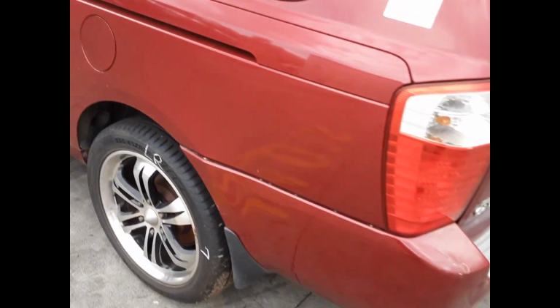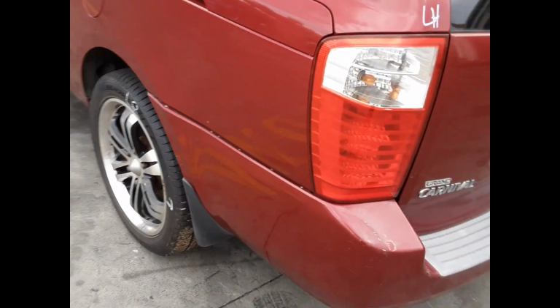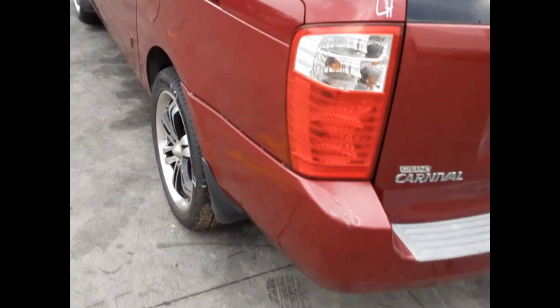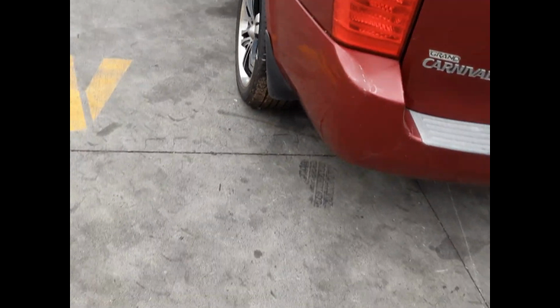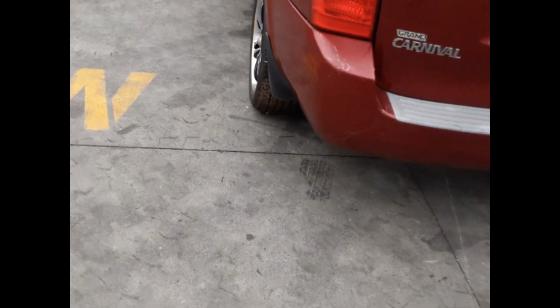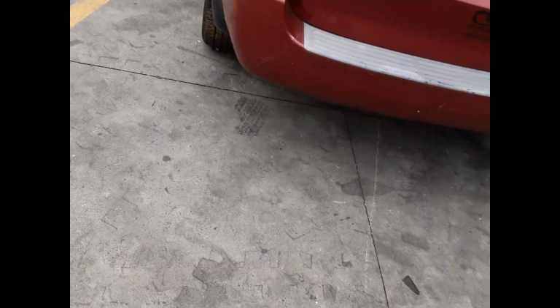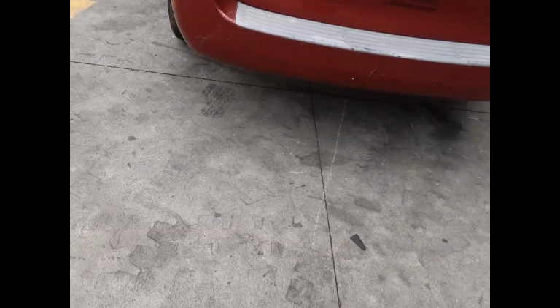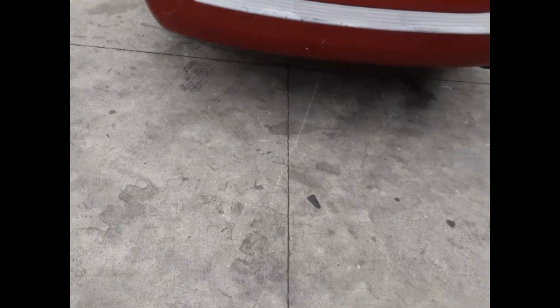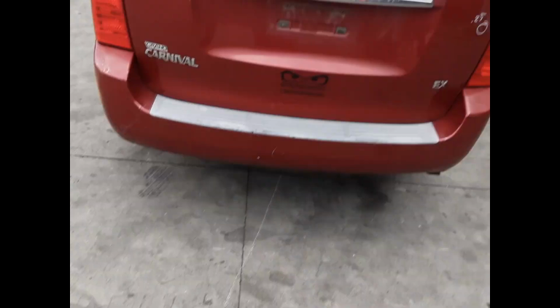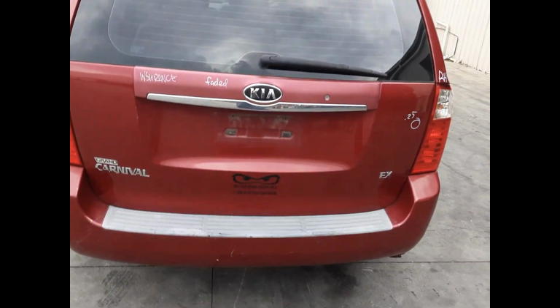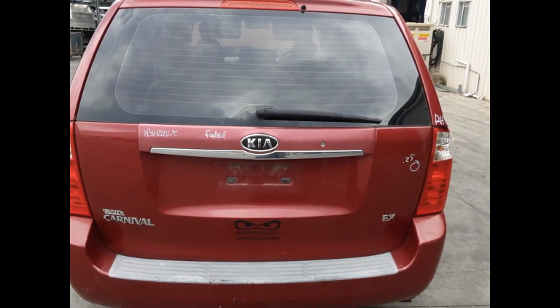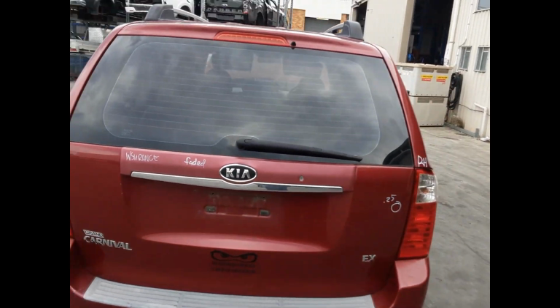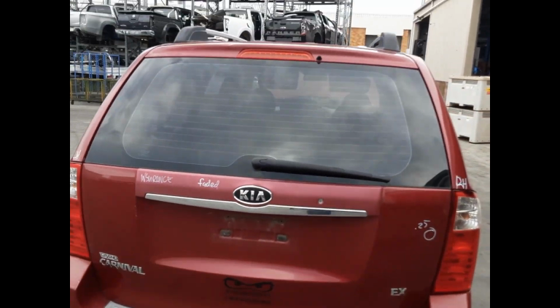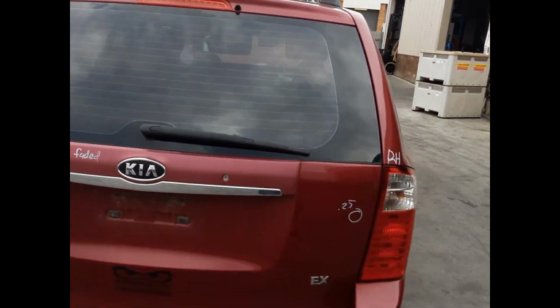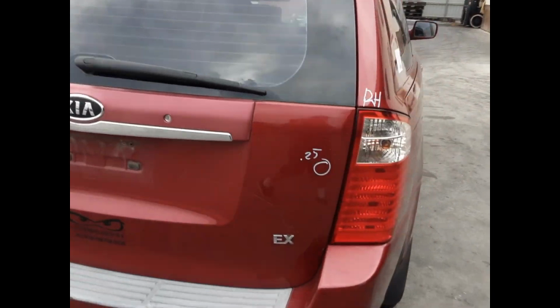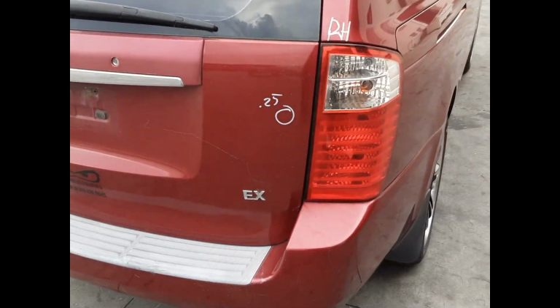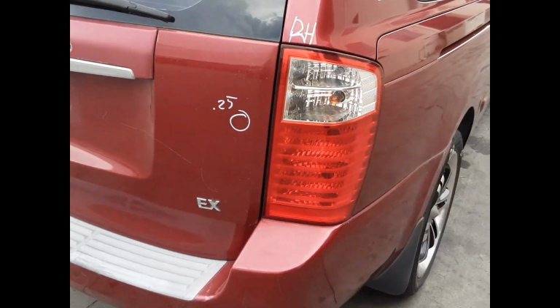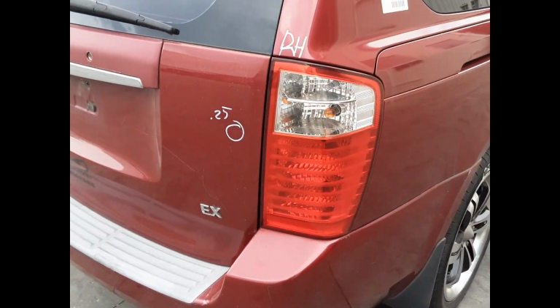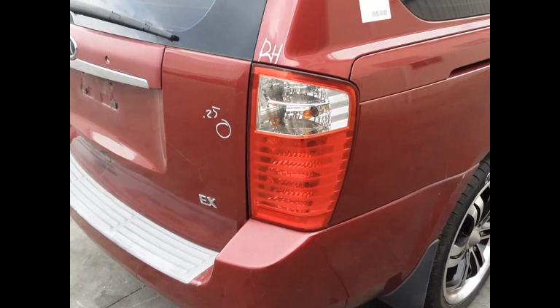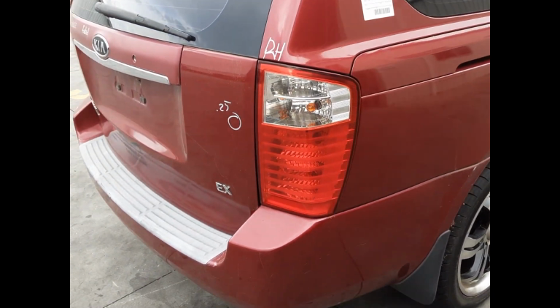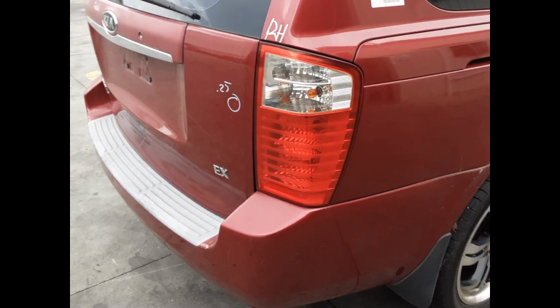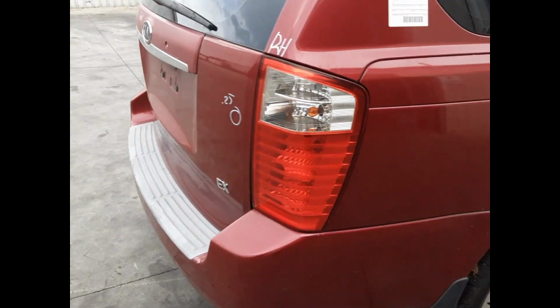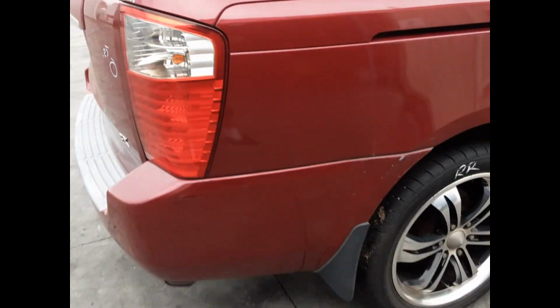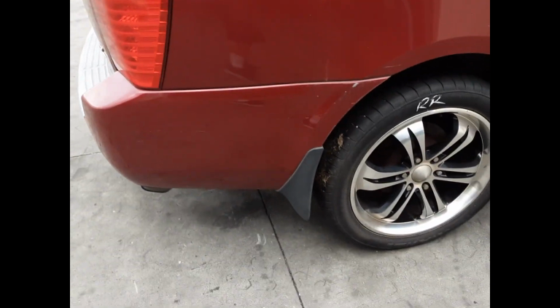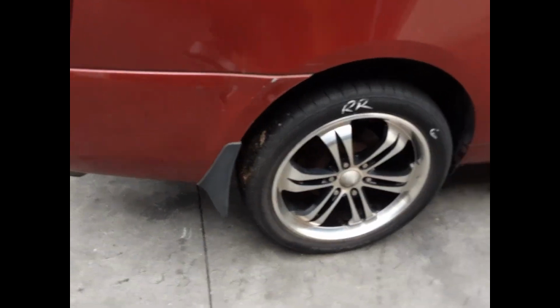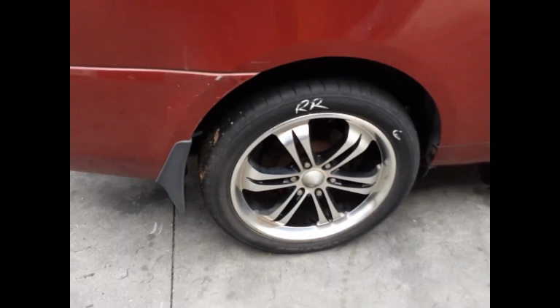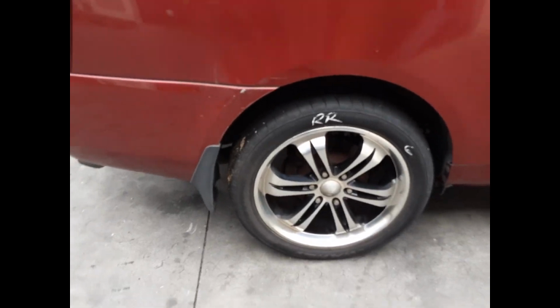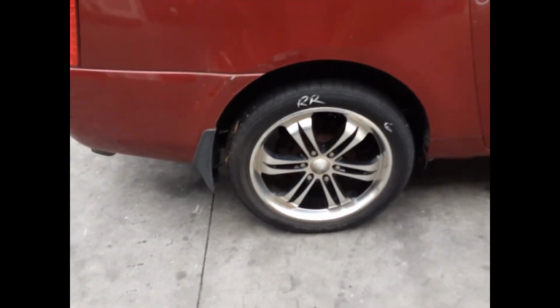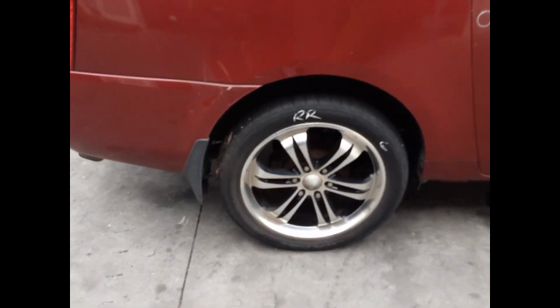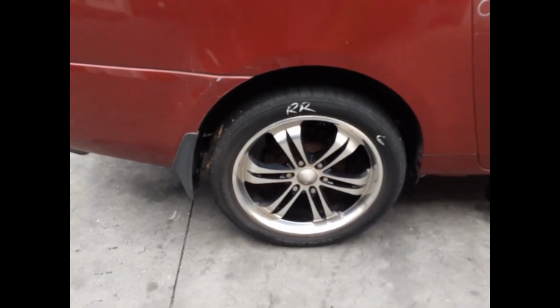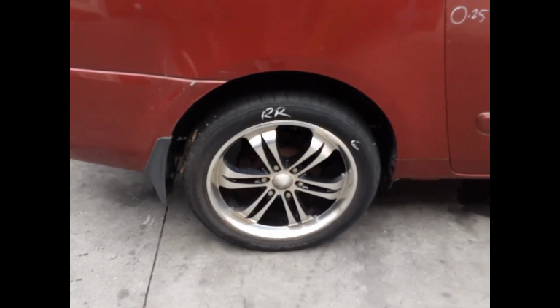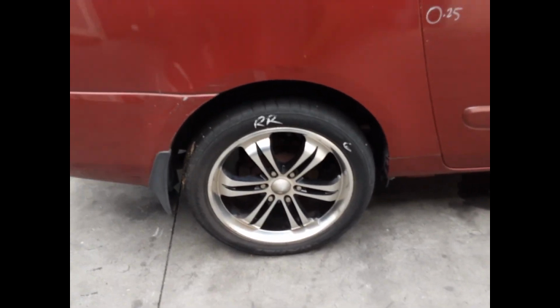Left-hand tail light. Bumper bar has a few scuffs. Tailgate has one small dent. Right-hand tail light. Right rear 20-inch factory alloy, aftermarket alloy mag with a good tyre.